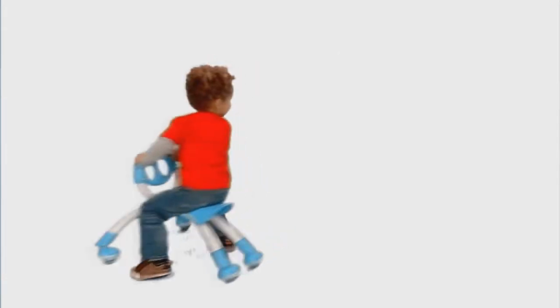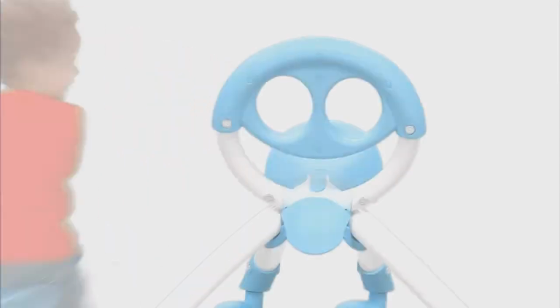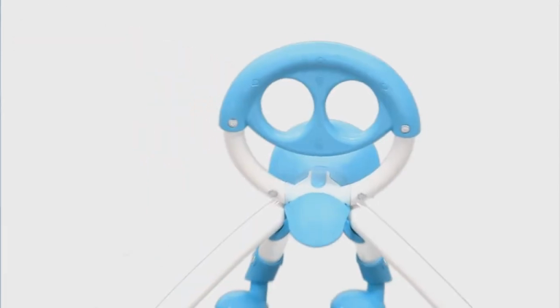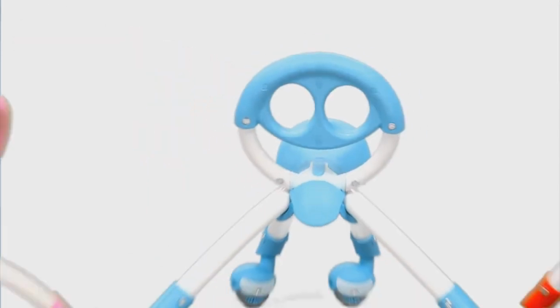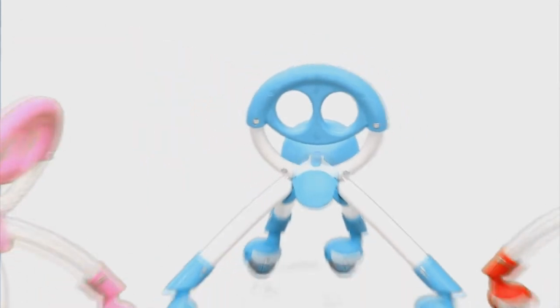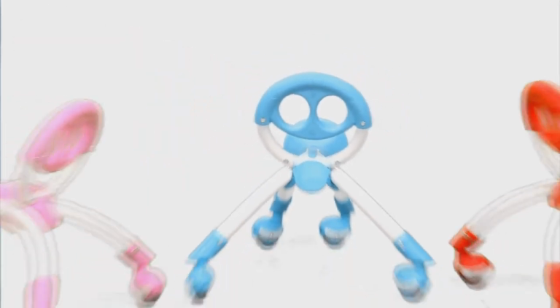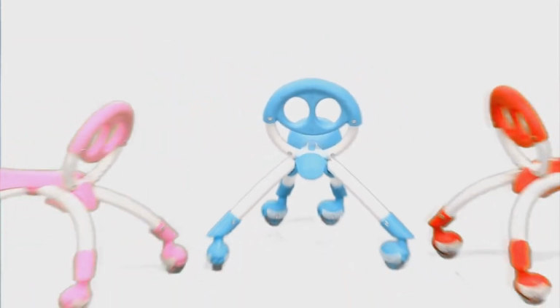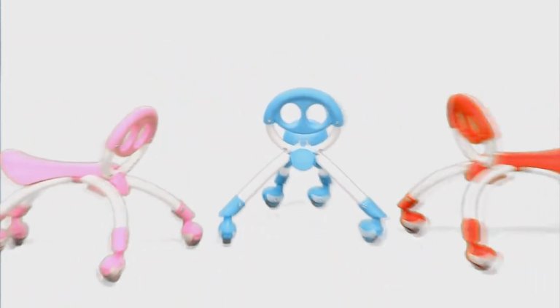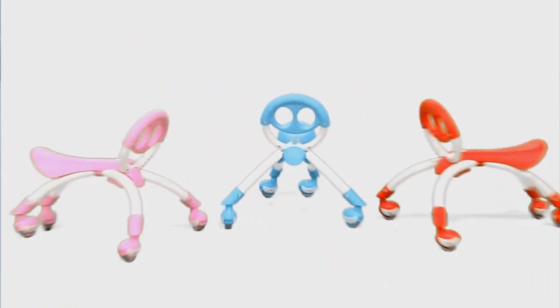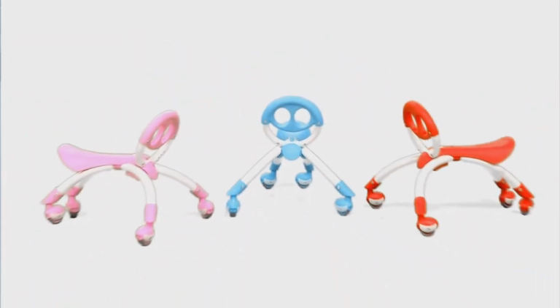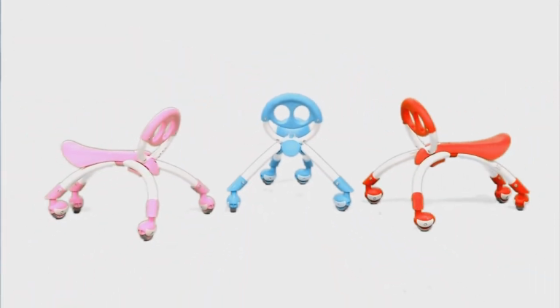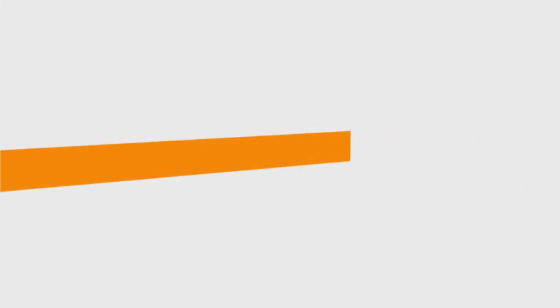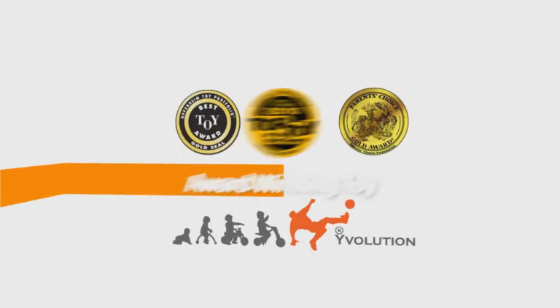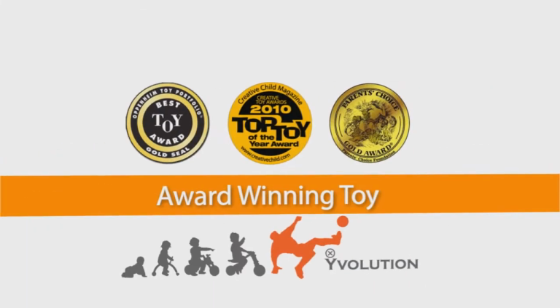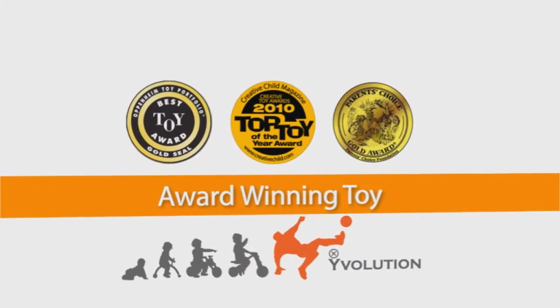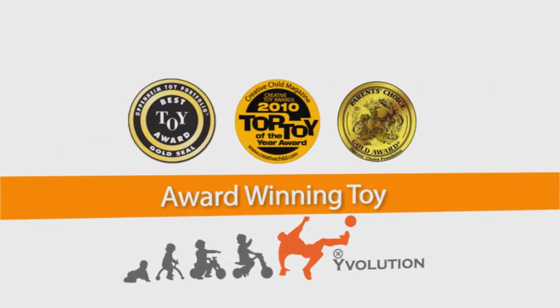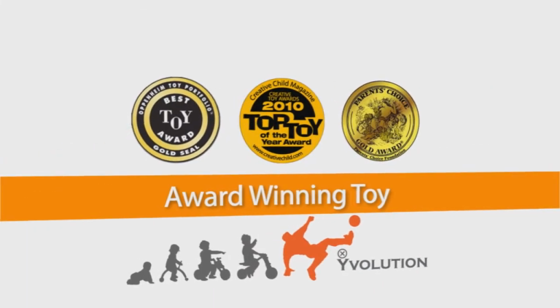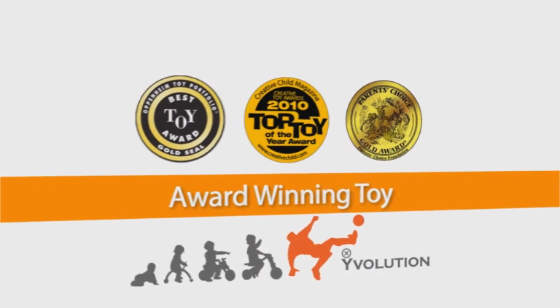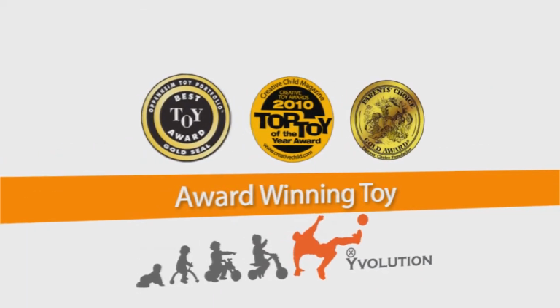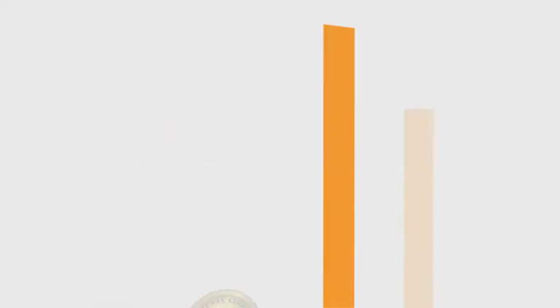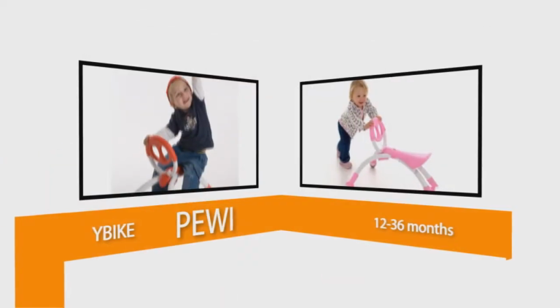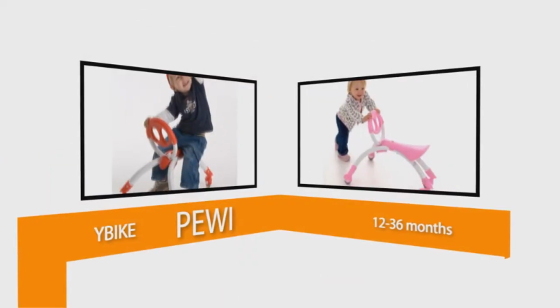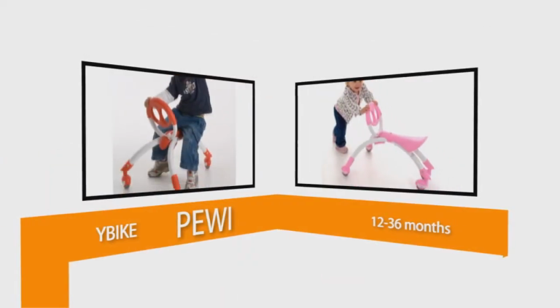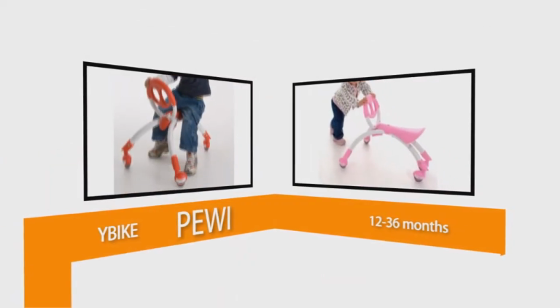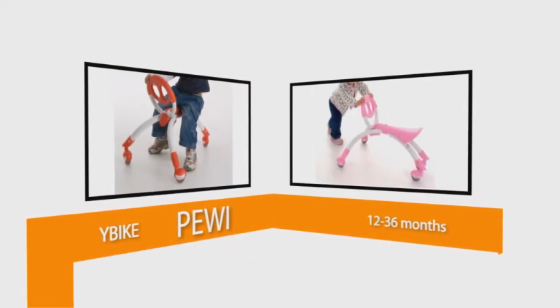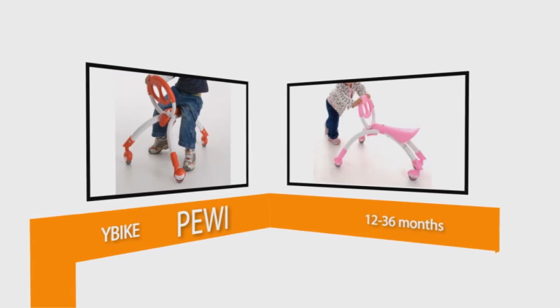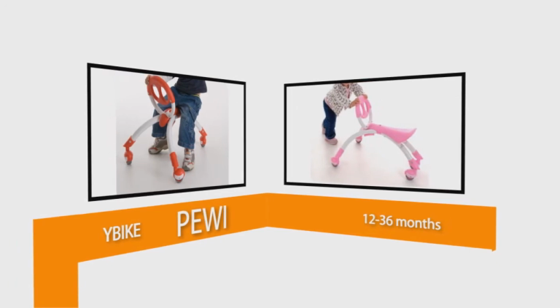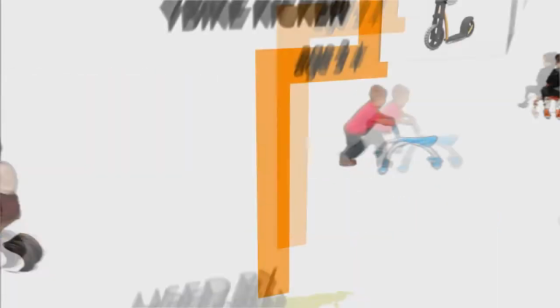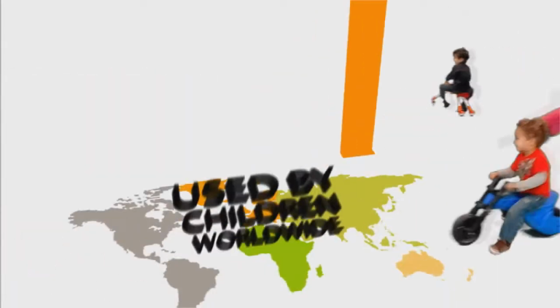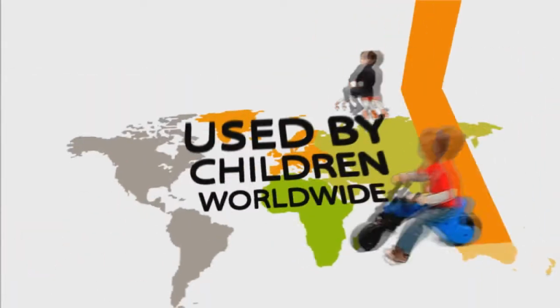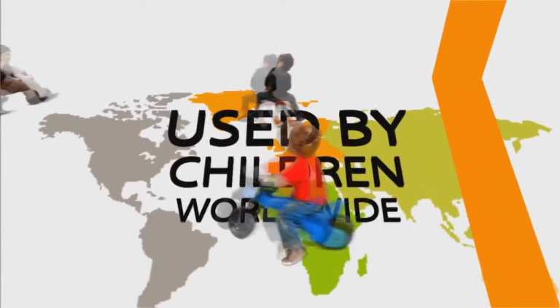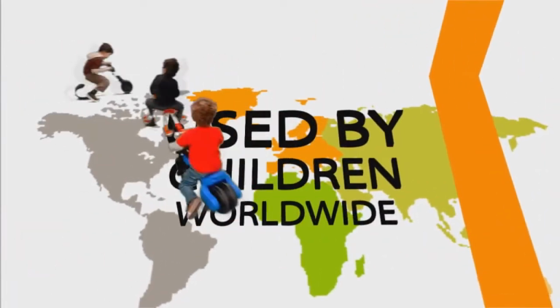Comes in three vibrant colors — red, pink, and blue. Ideal for early stage balance and motor skill development. A perfect prelude to the Y-Bike range of balanced developmental products.